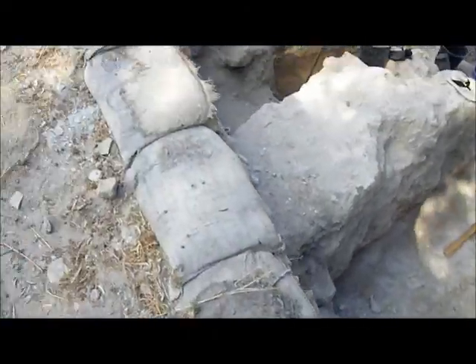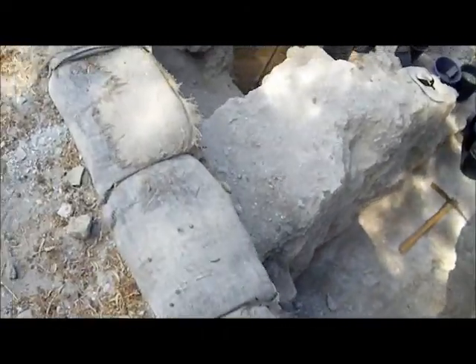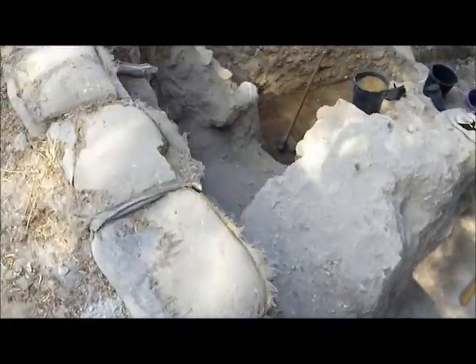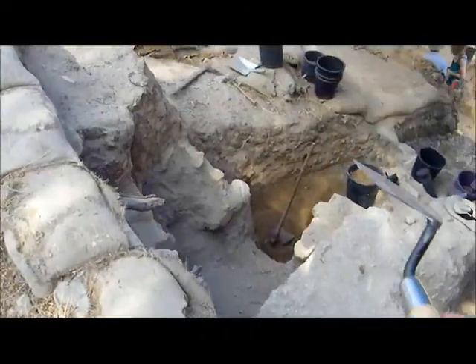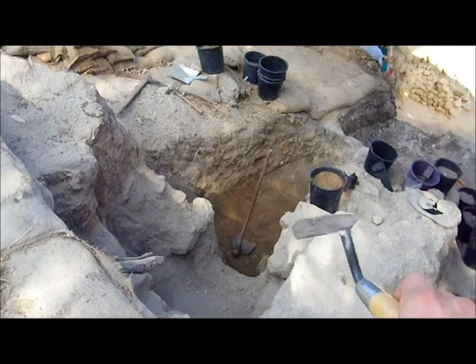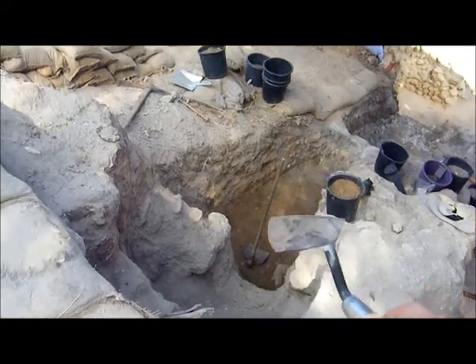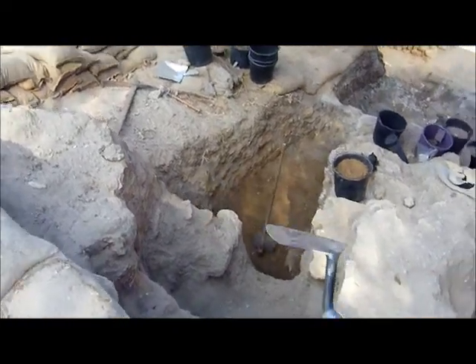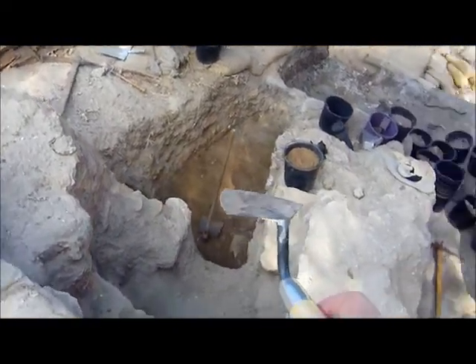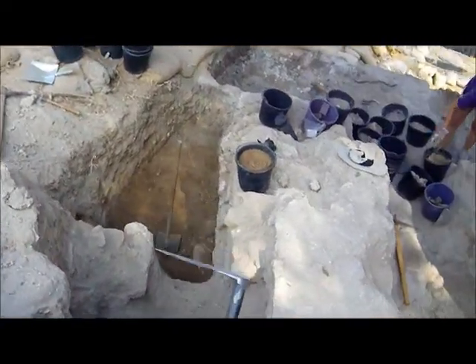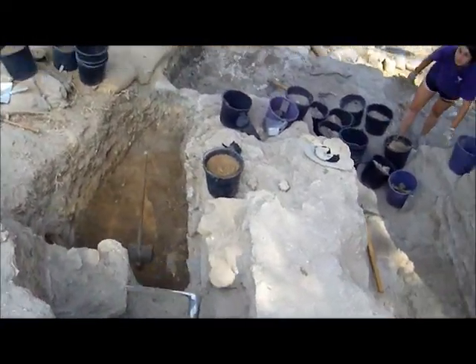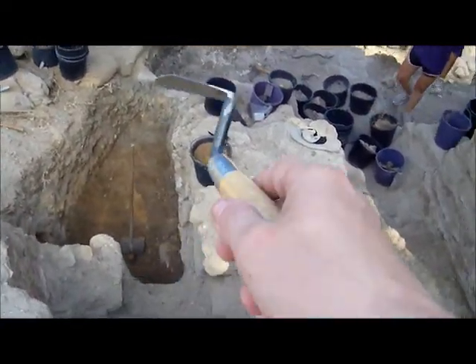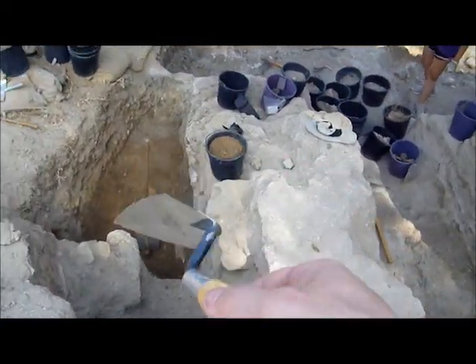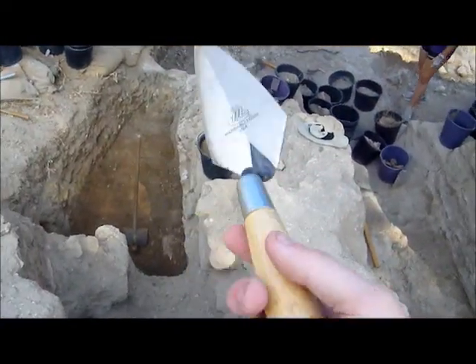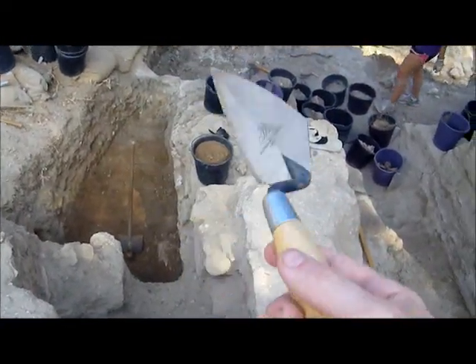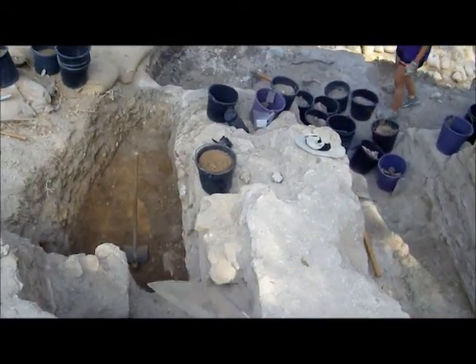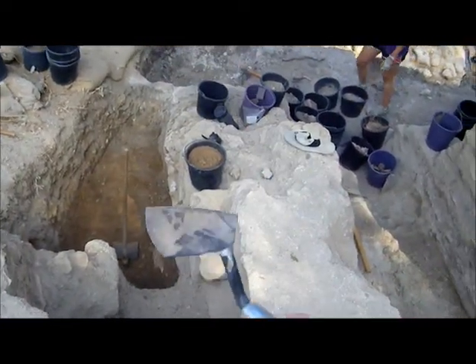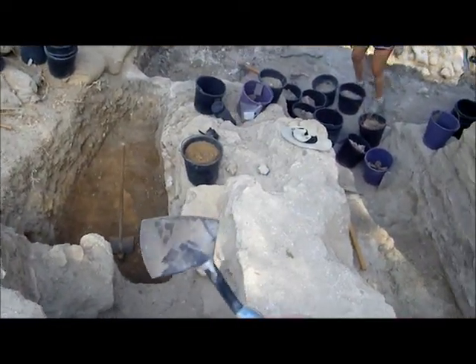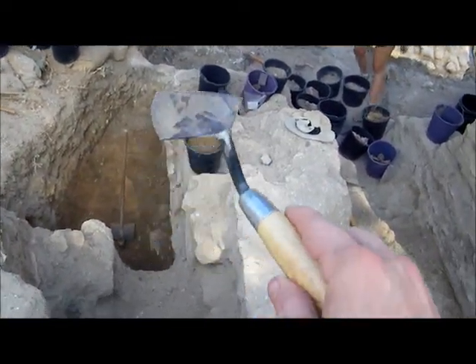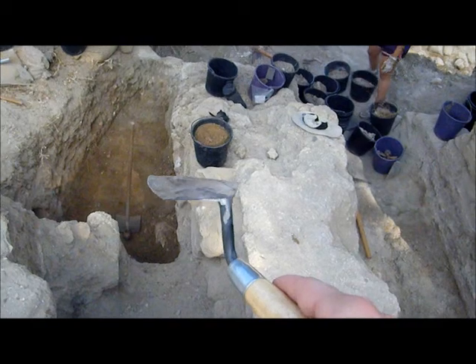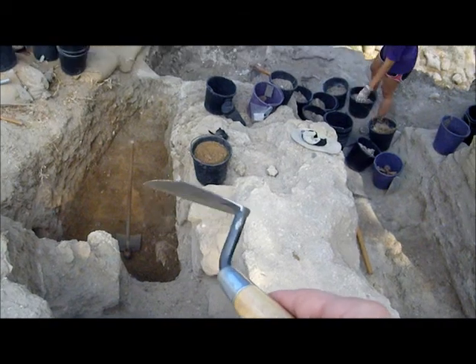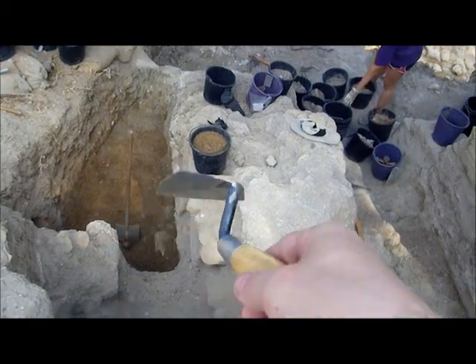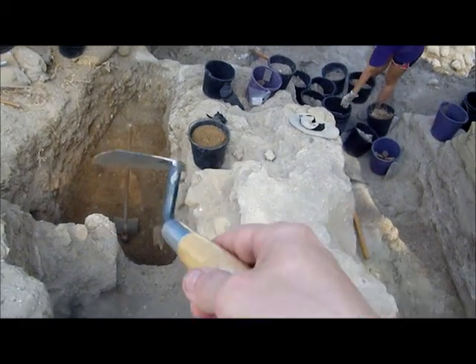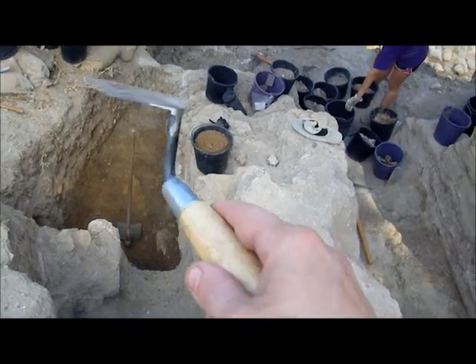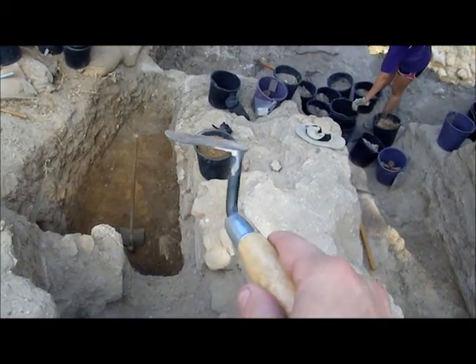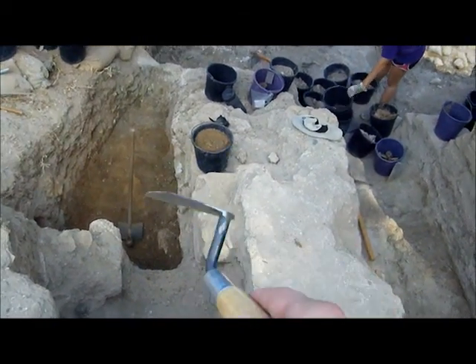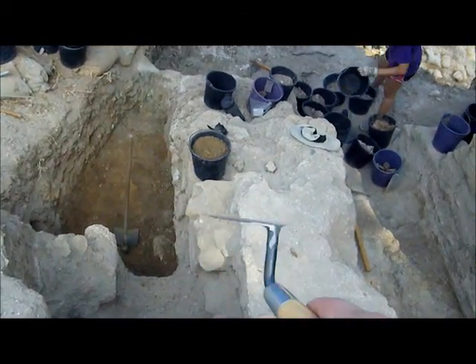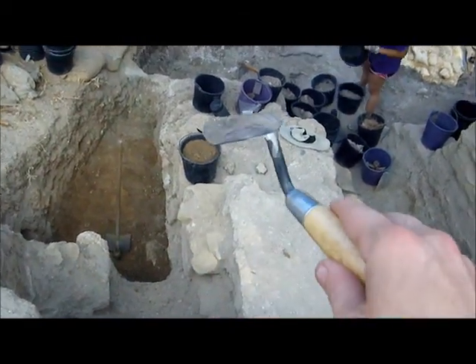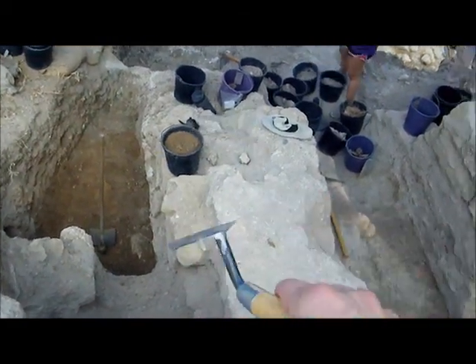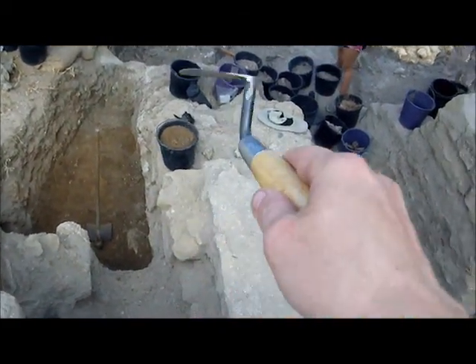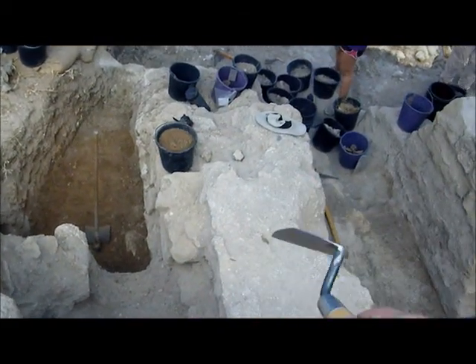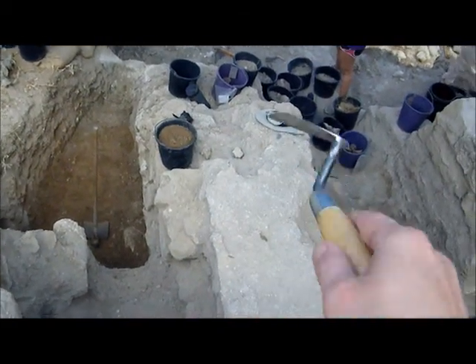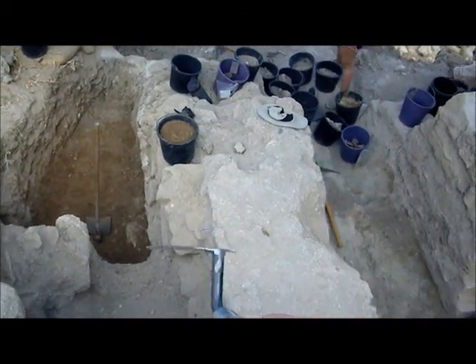Over here is actually where I'm working. So far as we can tell, this is just trash fill. We don't know what's under it, so my job is to get down under and hopefully find out where this wall is floating.